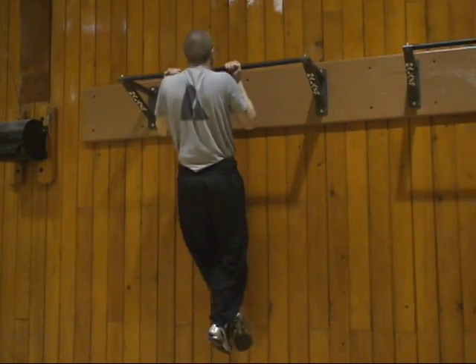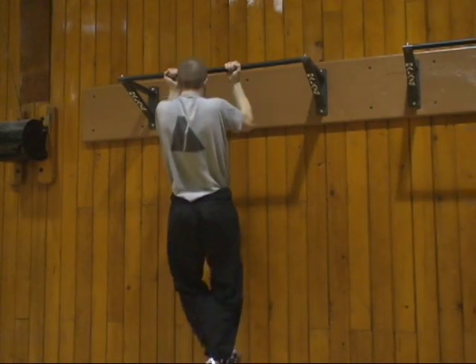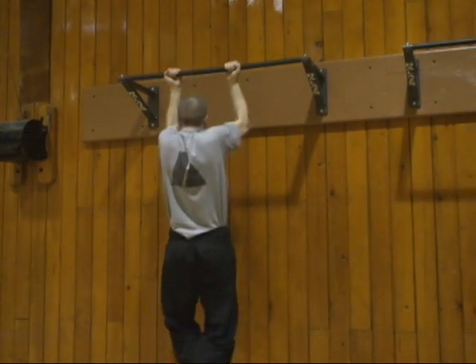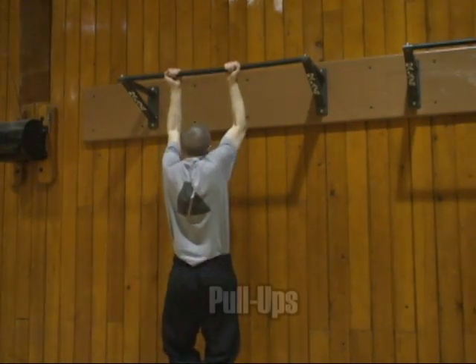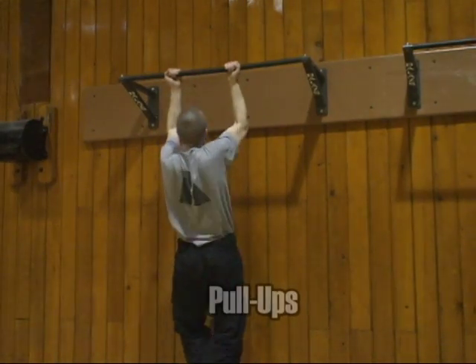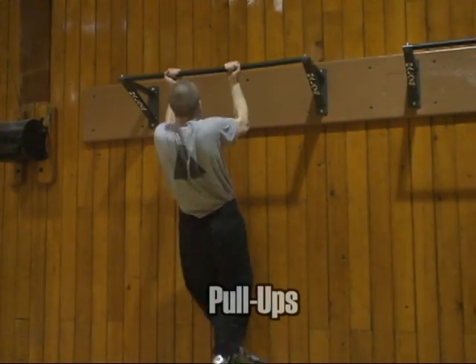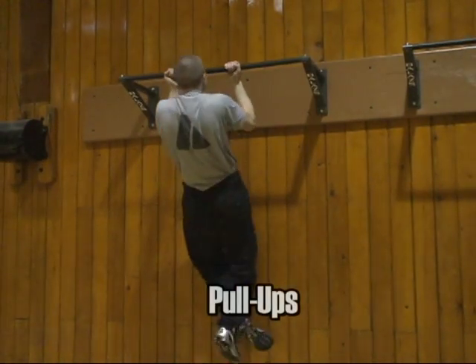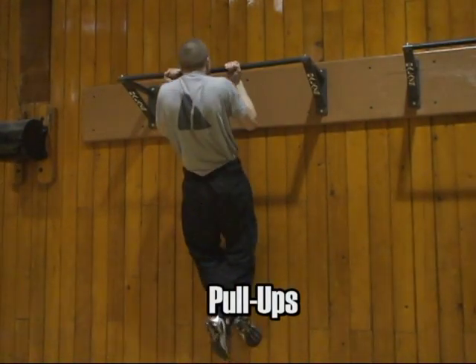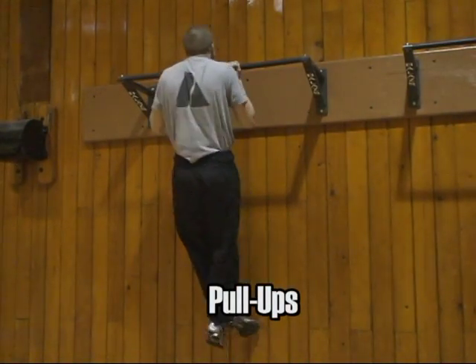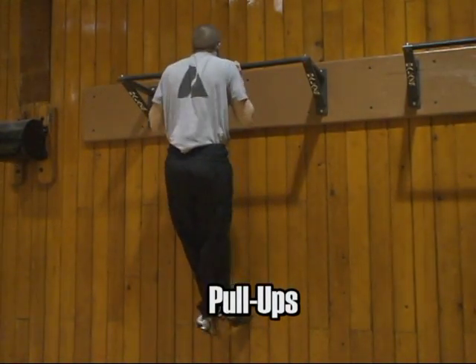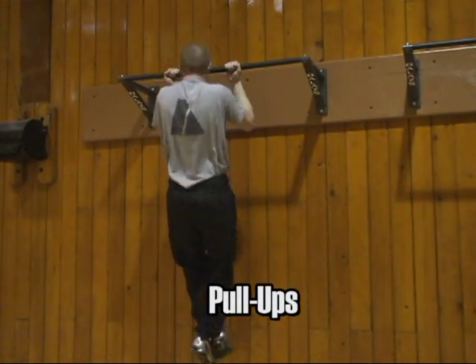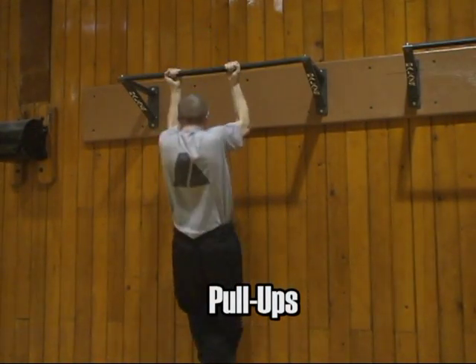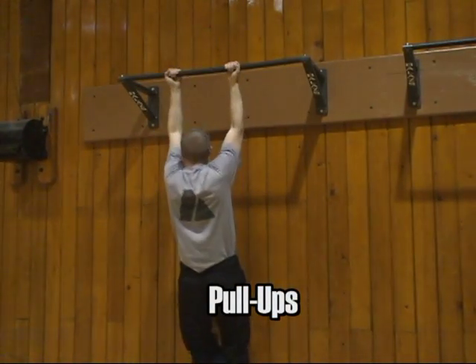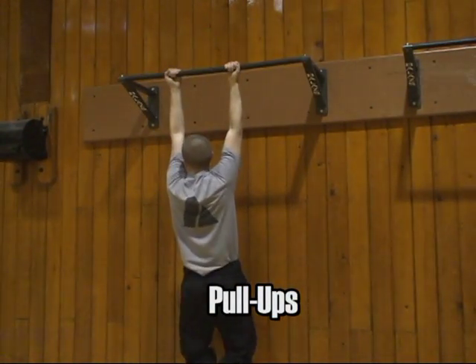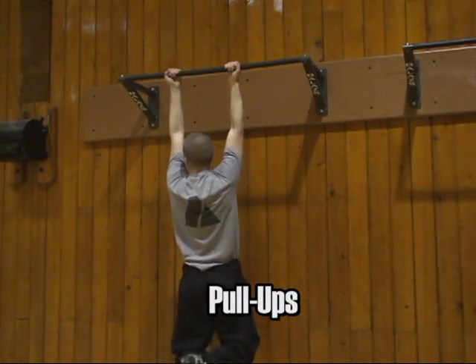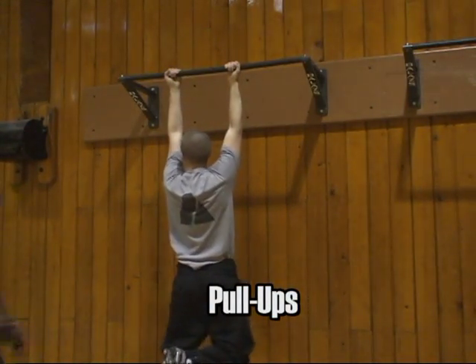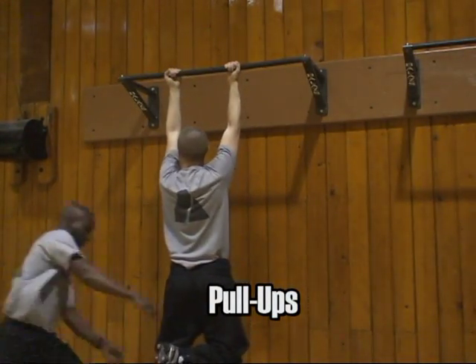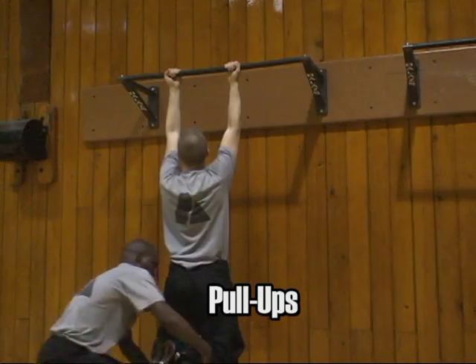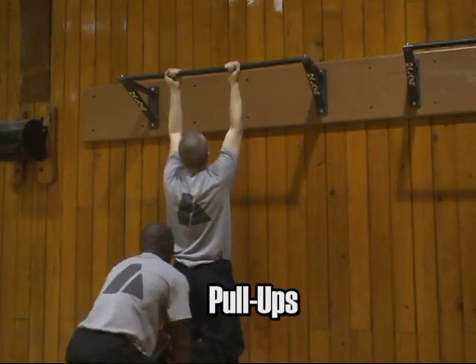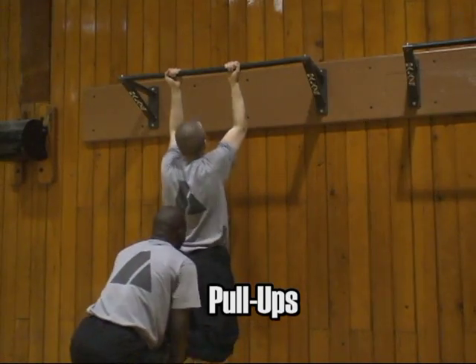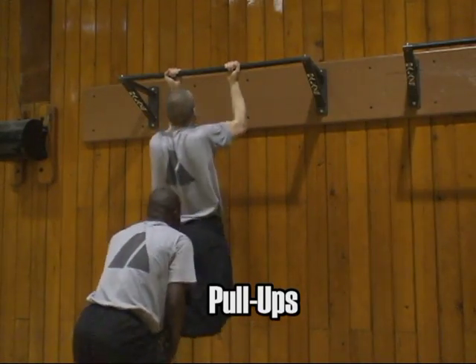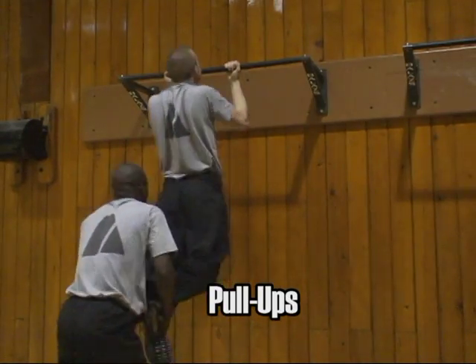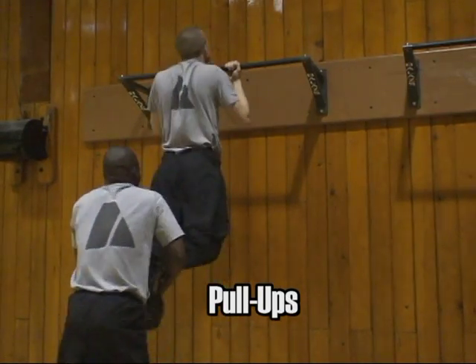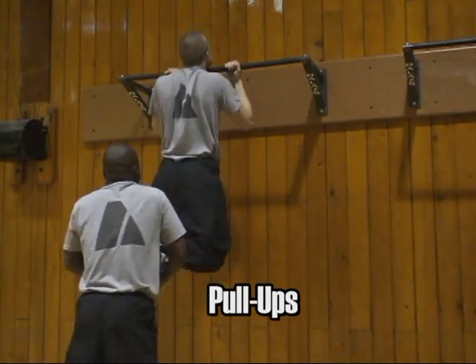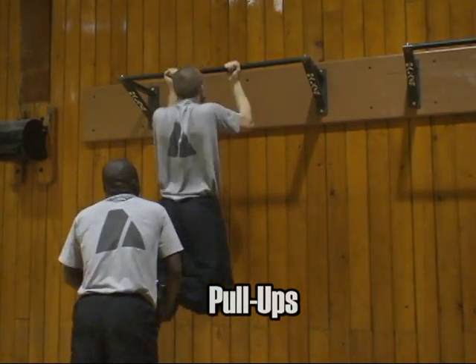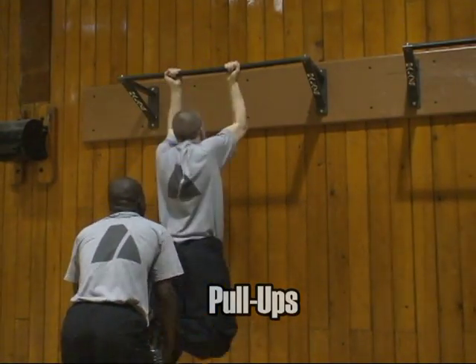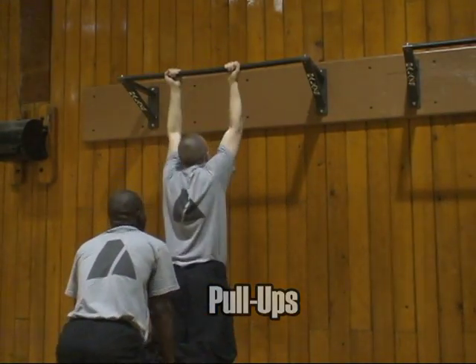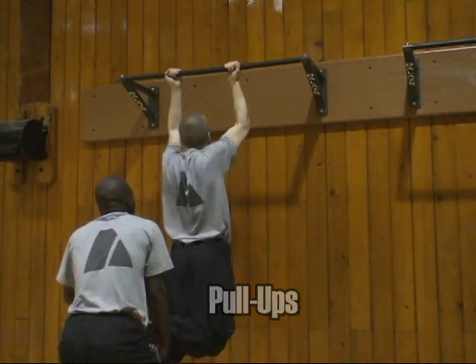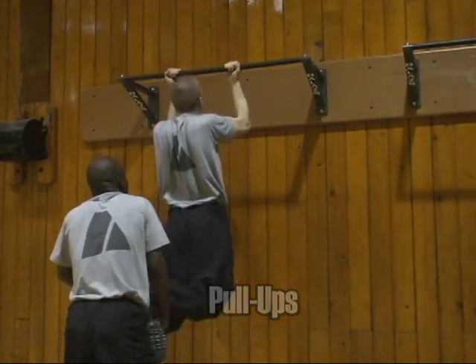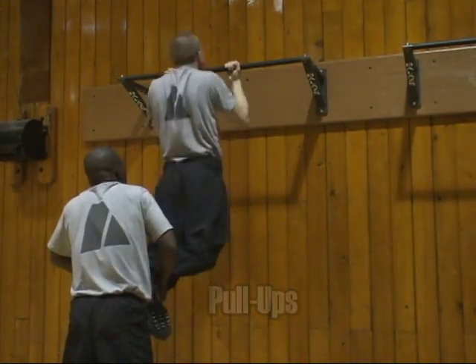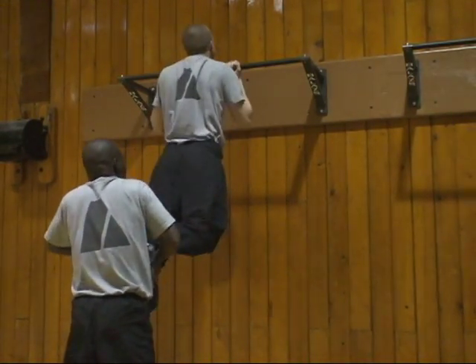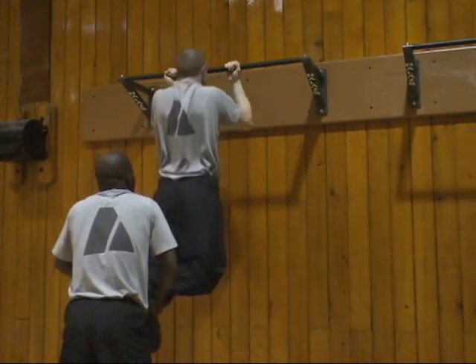Perform the pull-ups as shown. It's important that you go all the way down and fully extend your elbows, and have somebody to assist you so that if you fatigue, you can continue to perform the exercise.